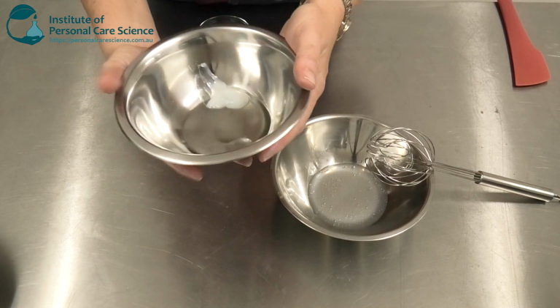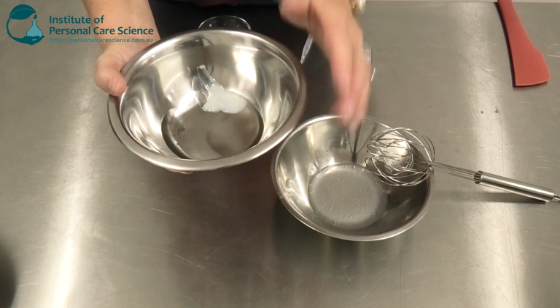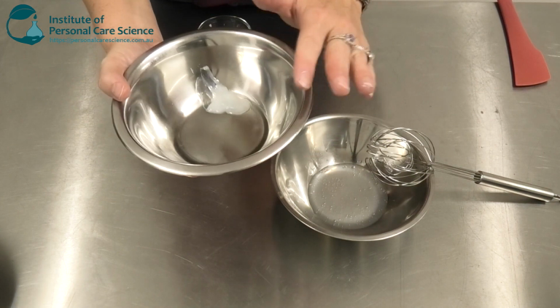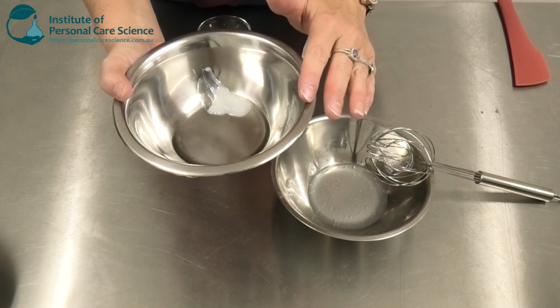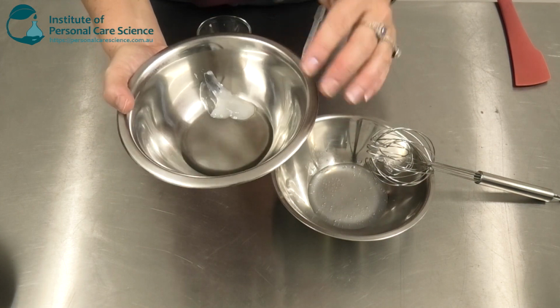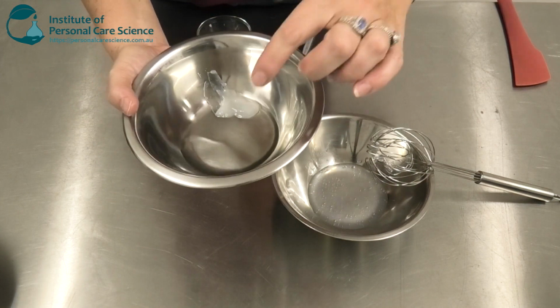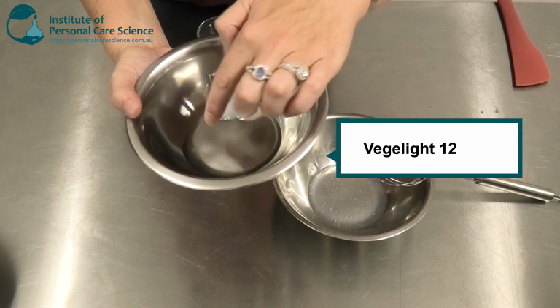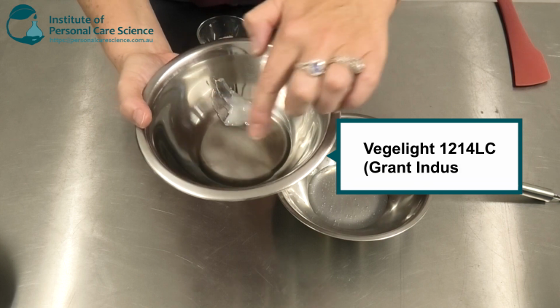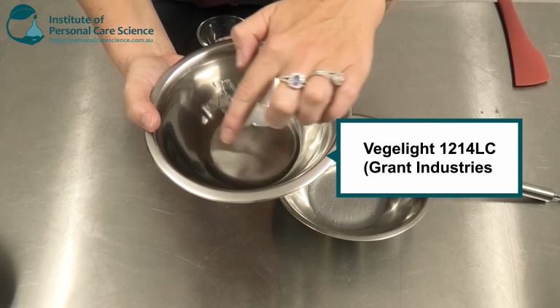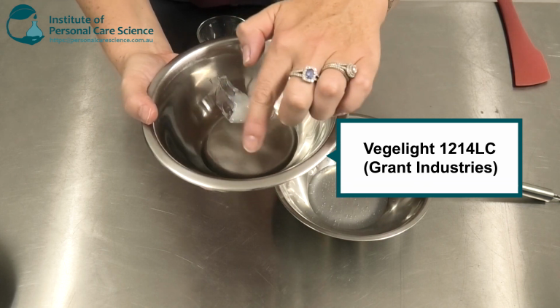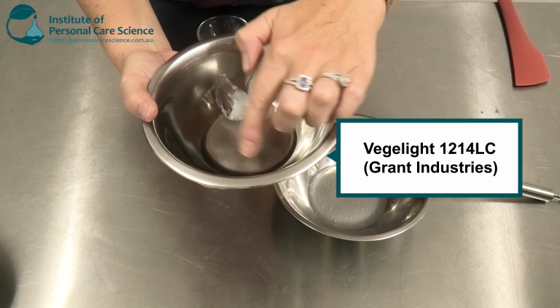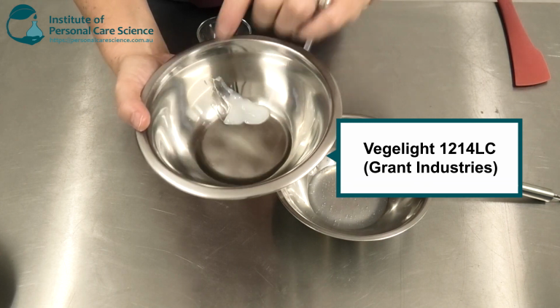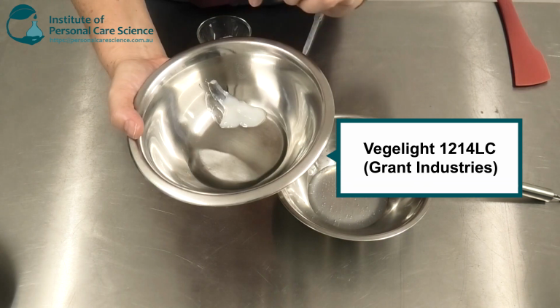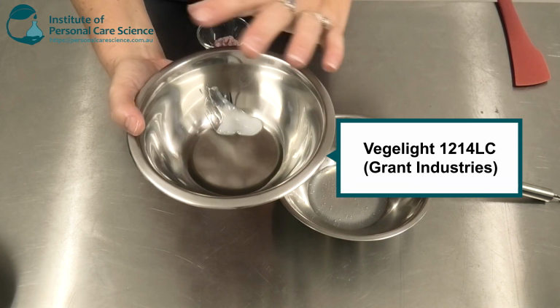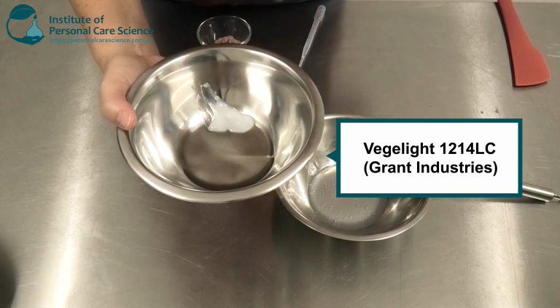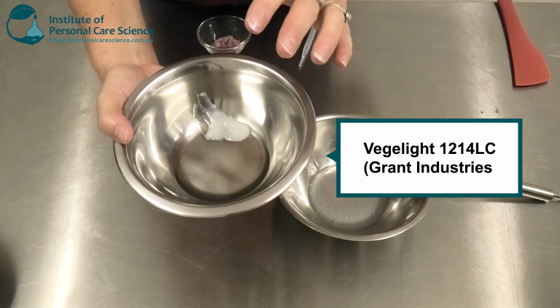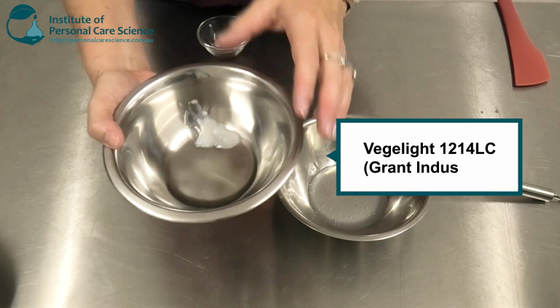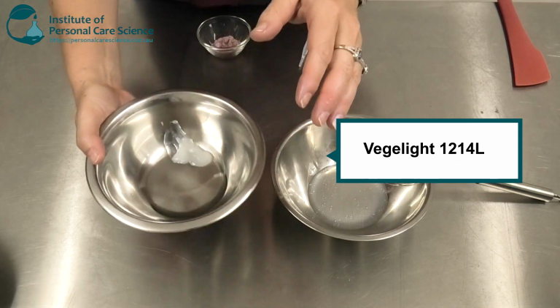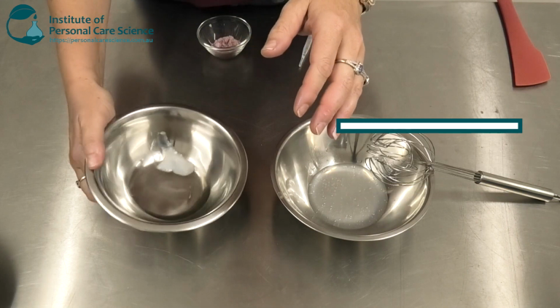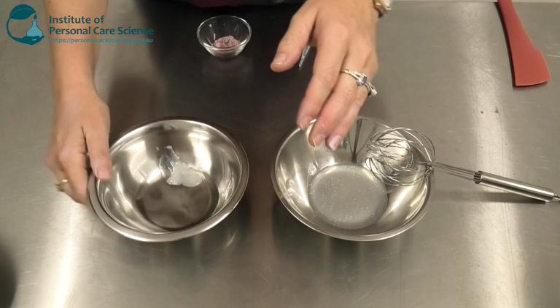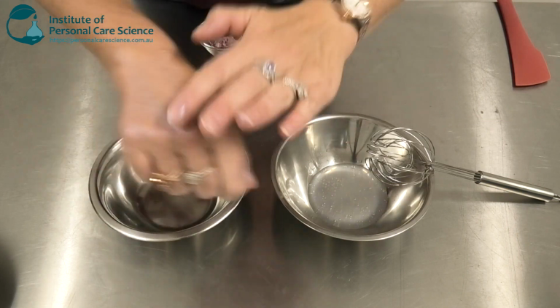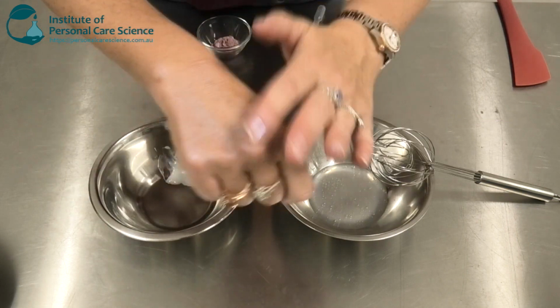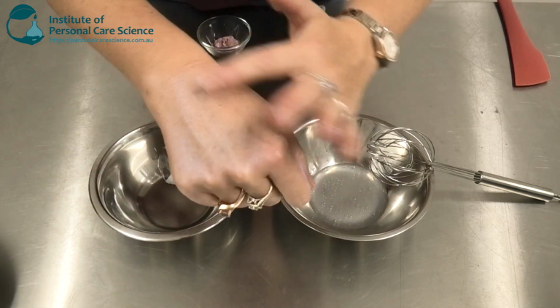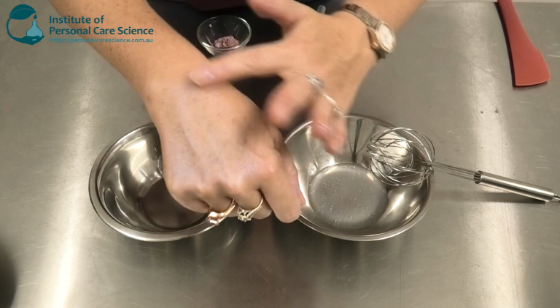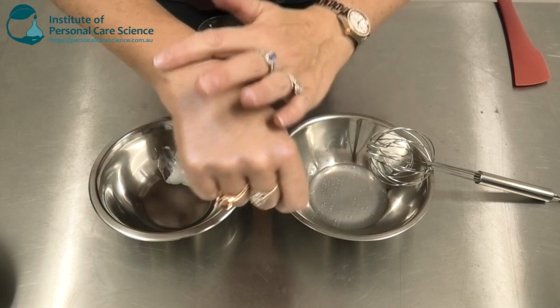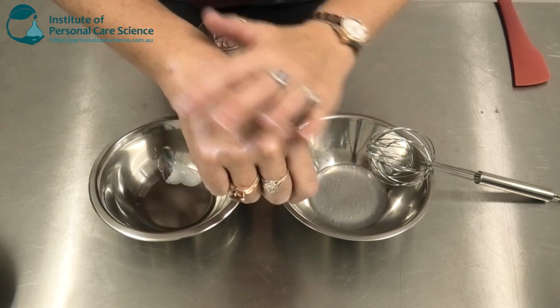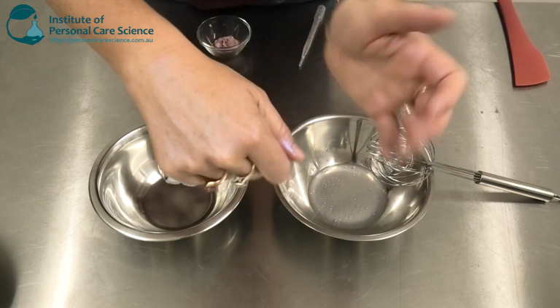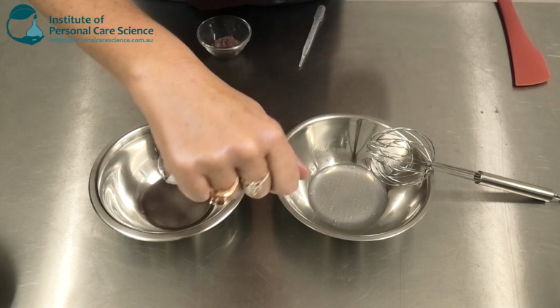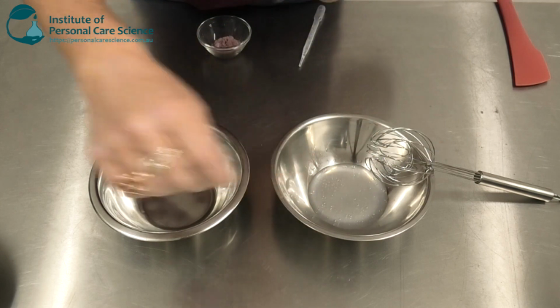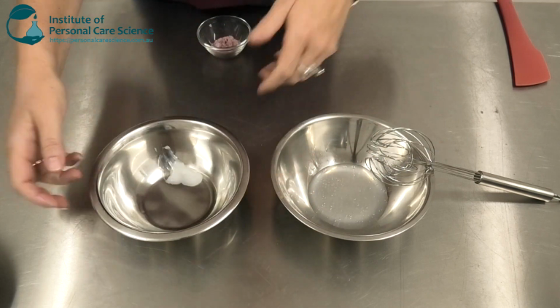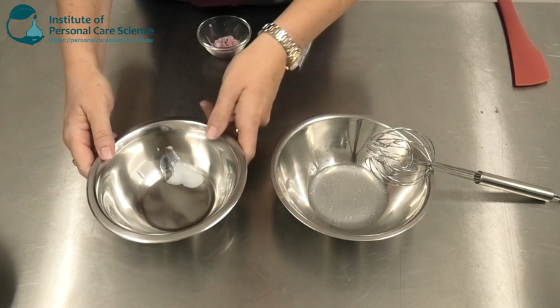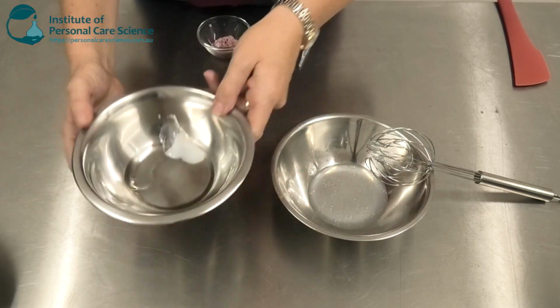Here I've got a couple of ingredients that are really important. I have my volatile ester, which gives a really nice light, non-greasy, fast-drying effect to this product.